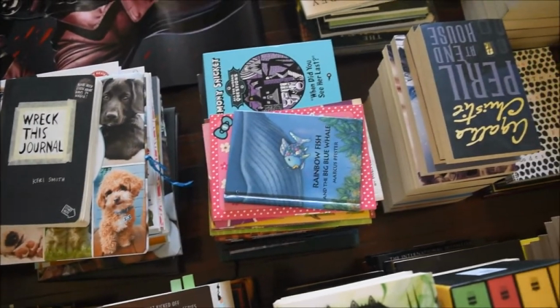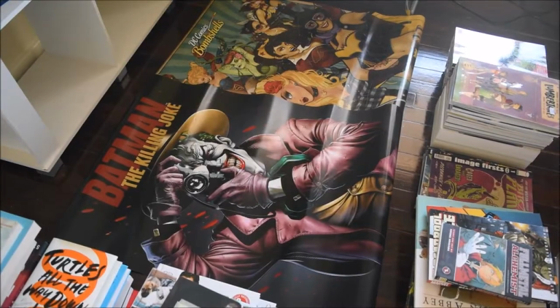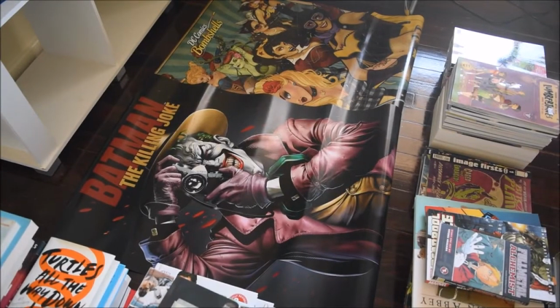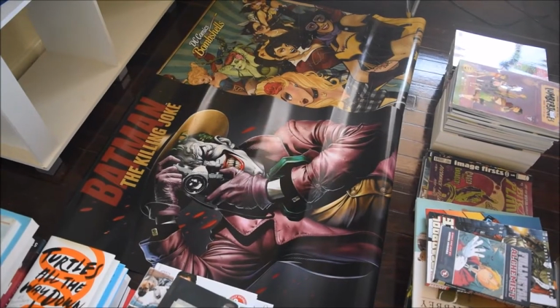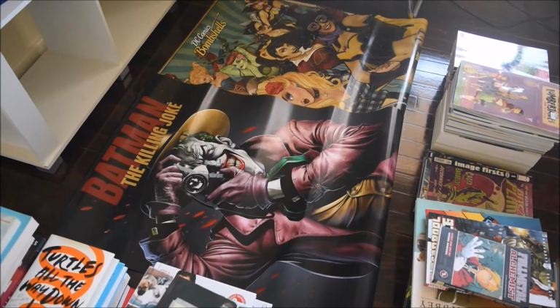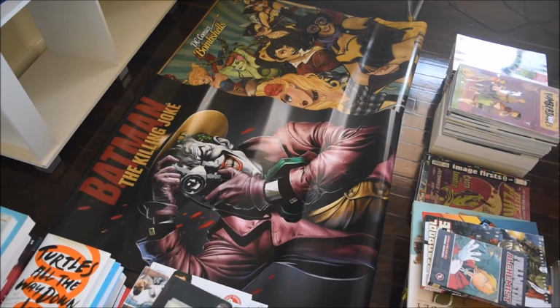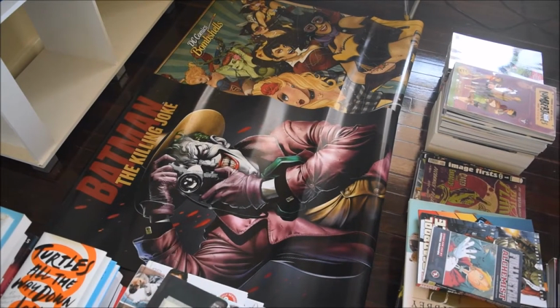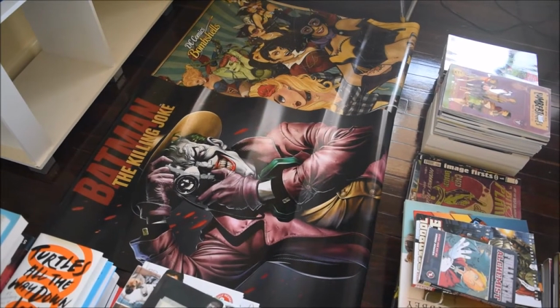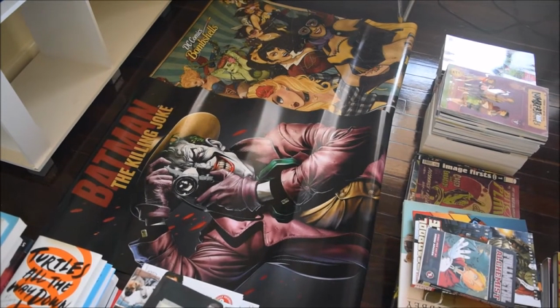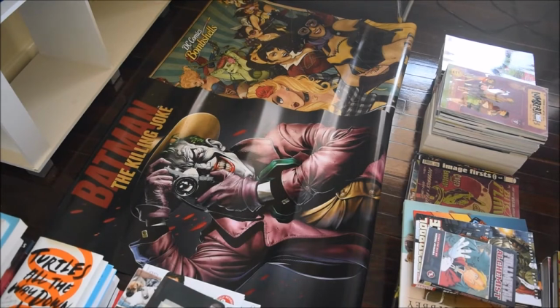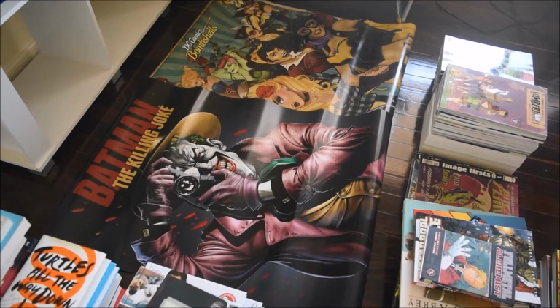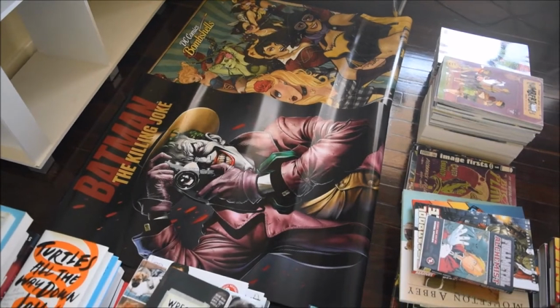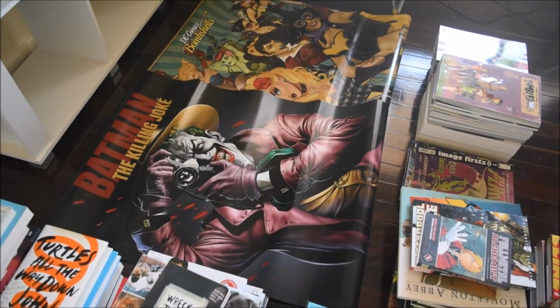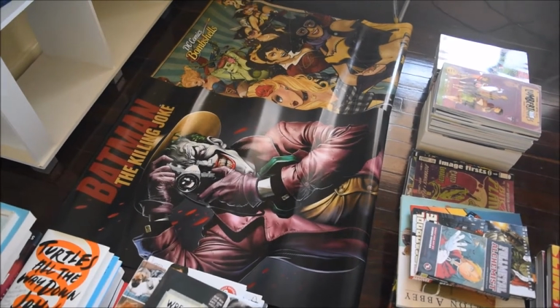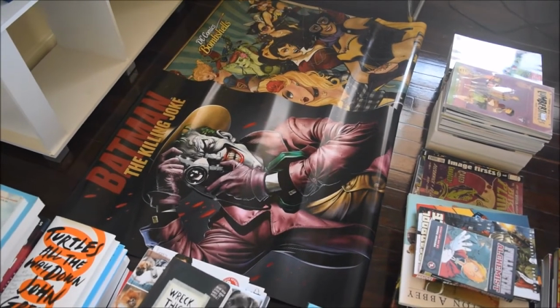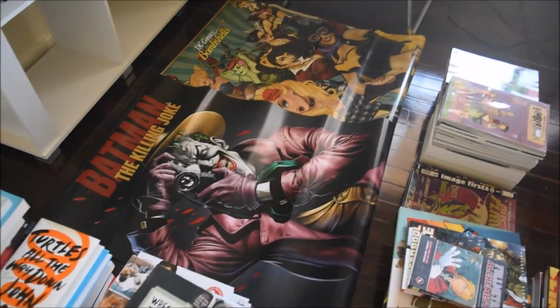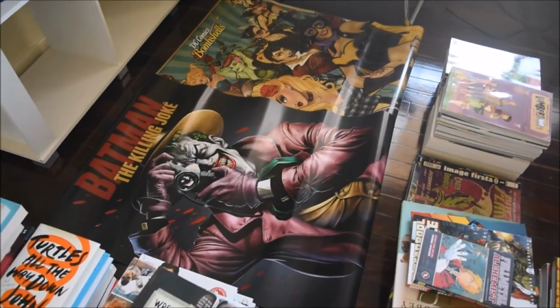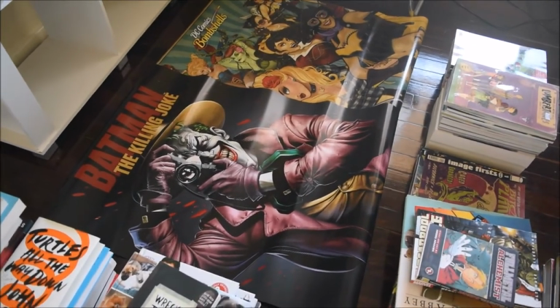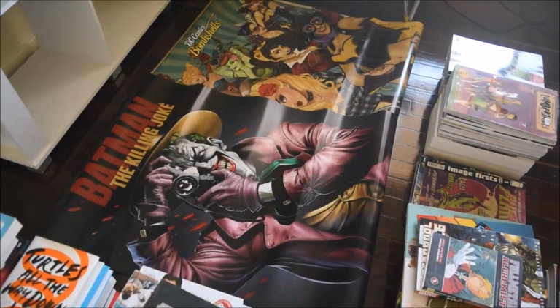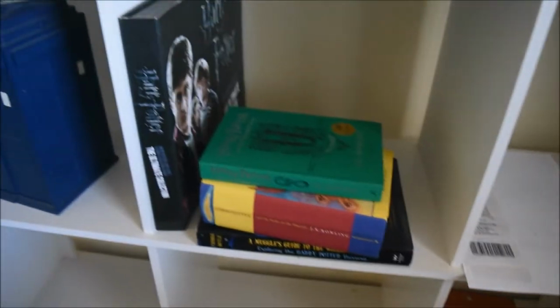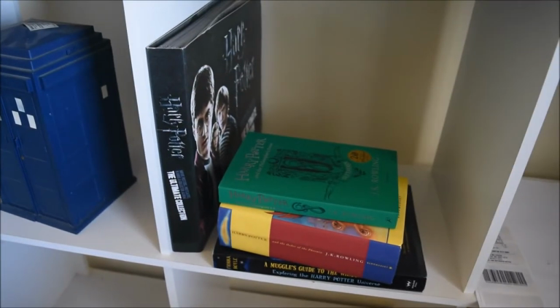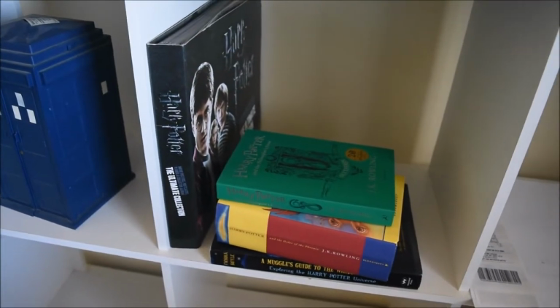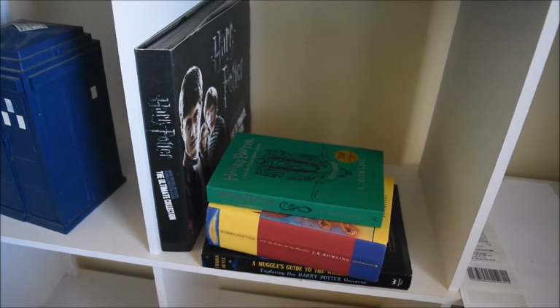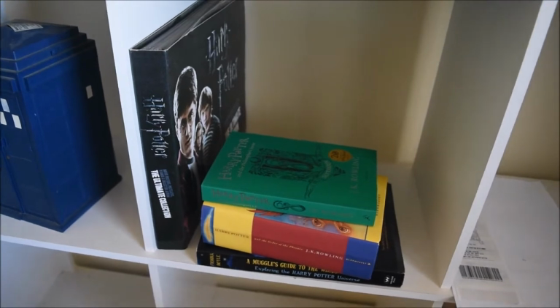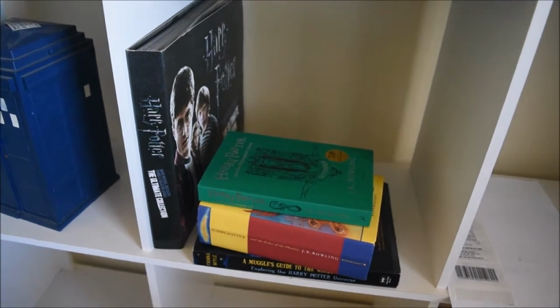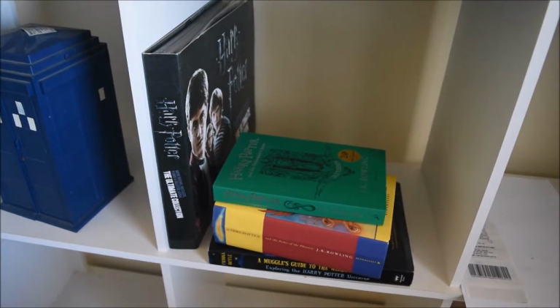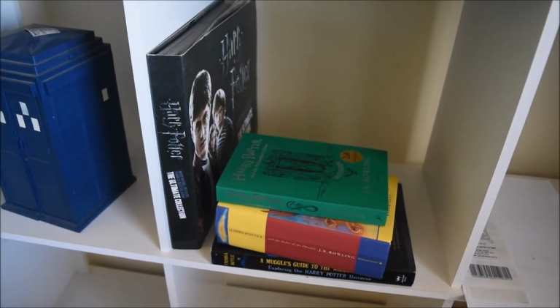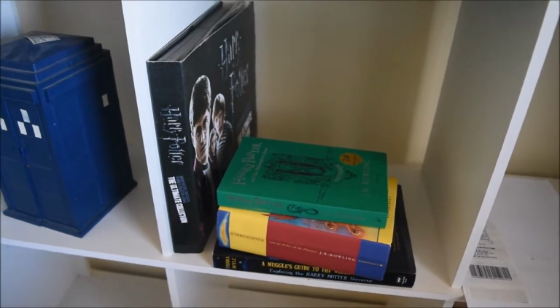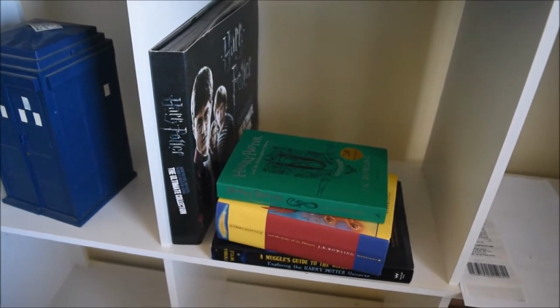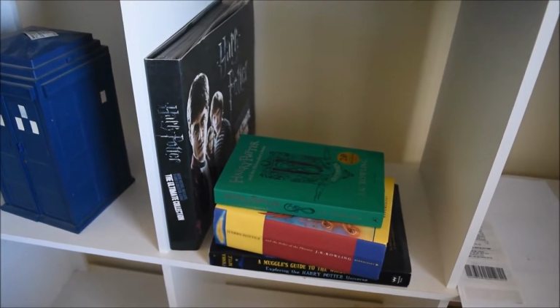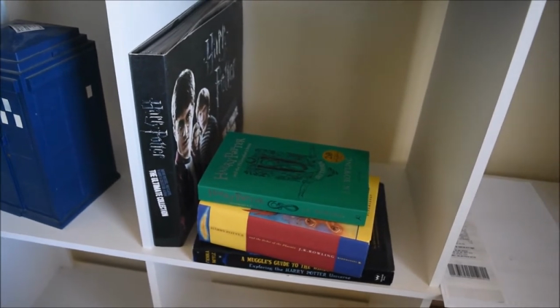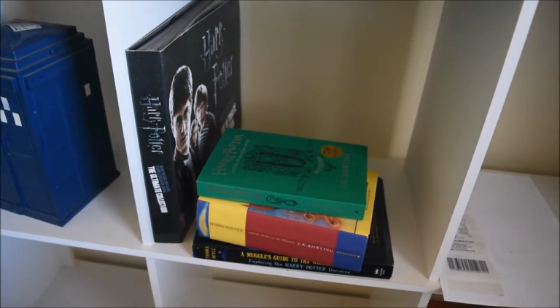And then I have two posters back there, which I'm going to frame and hang either side of the bookshelves. I also have my Harry Potter books over here. These are going to be going on another separate bookshelf.